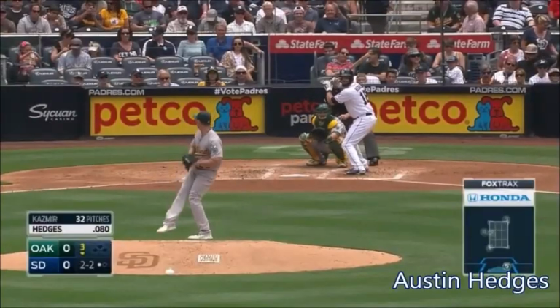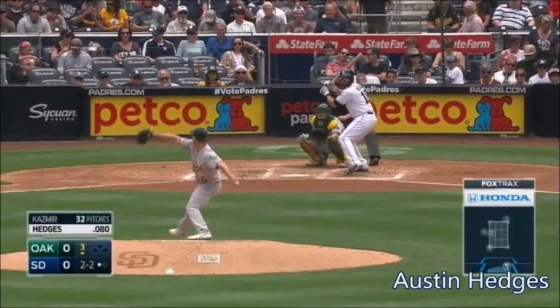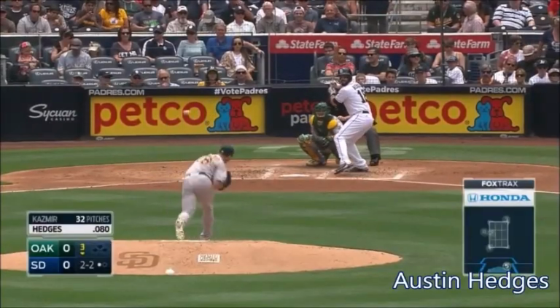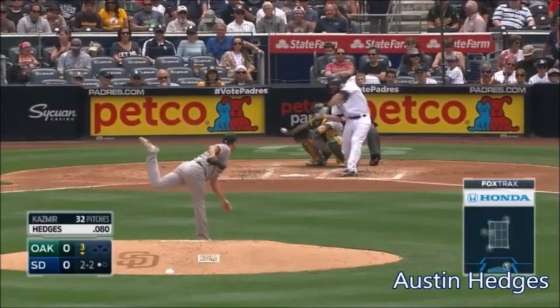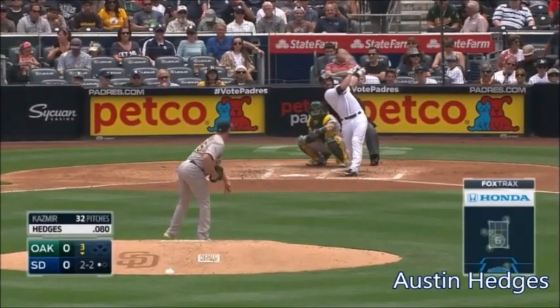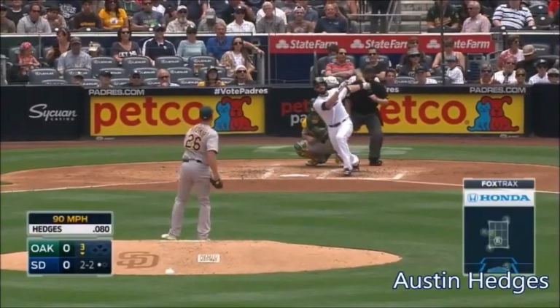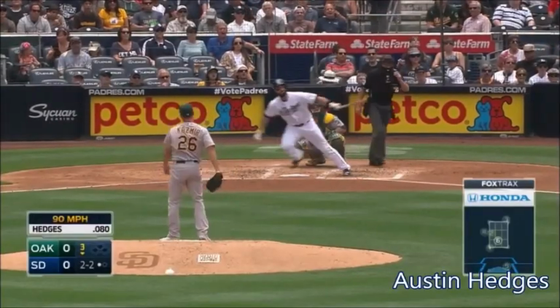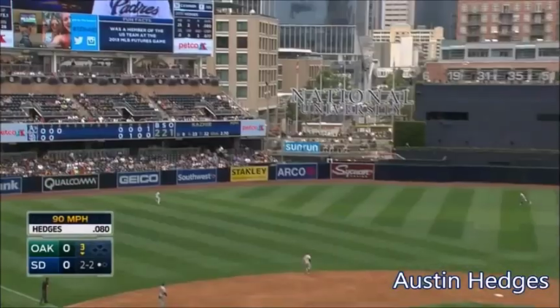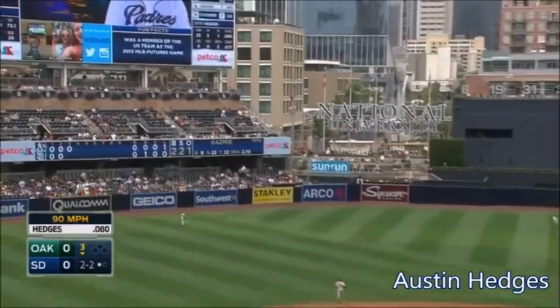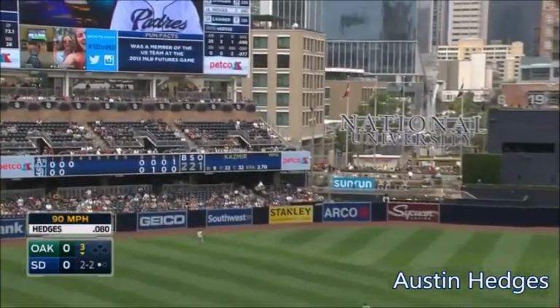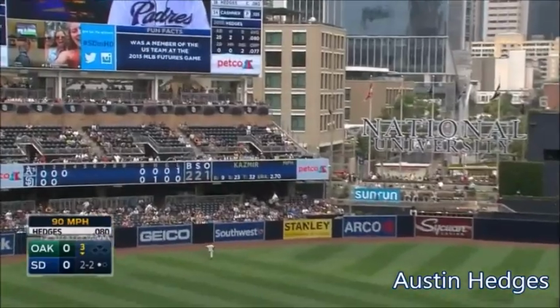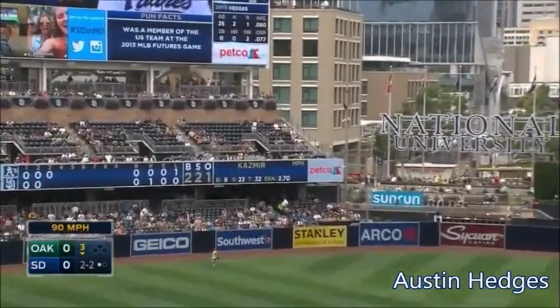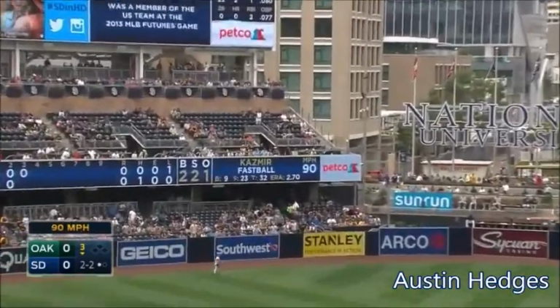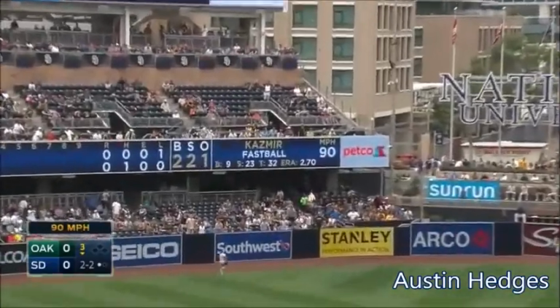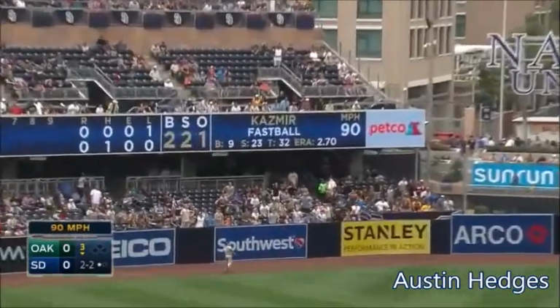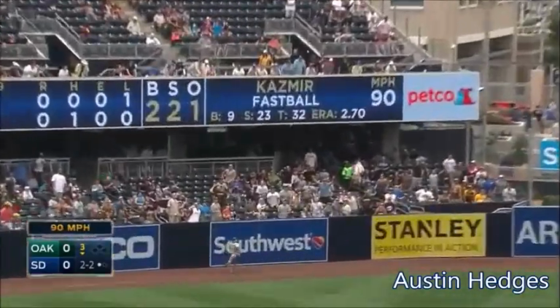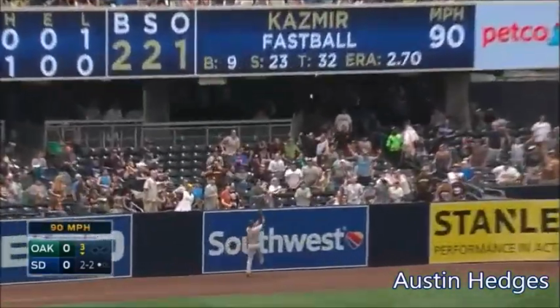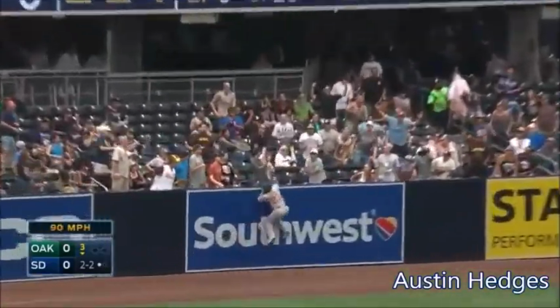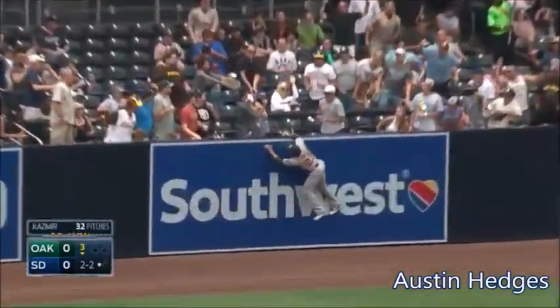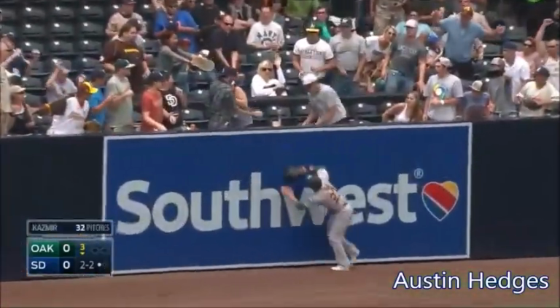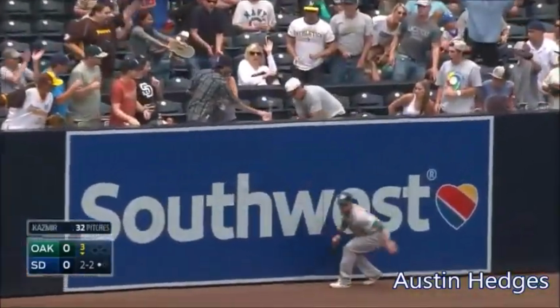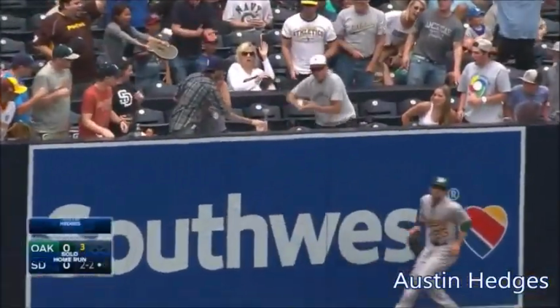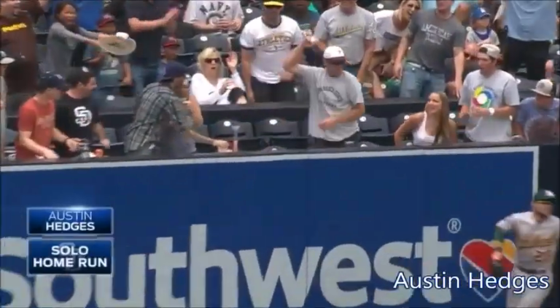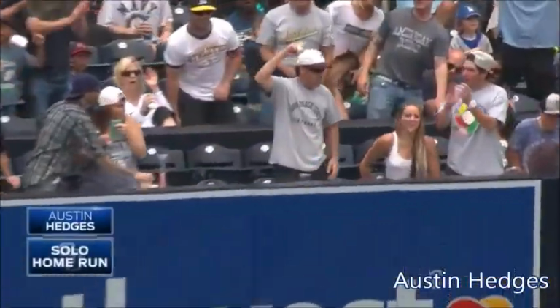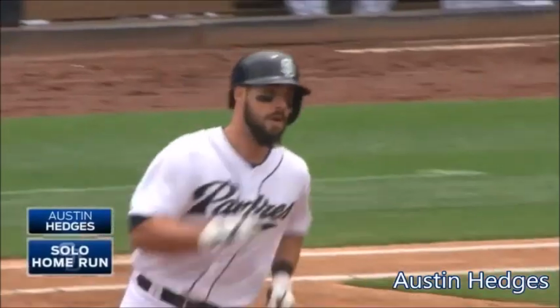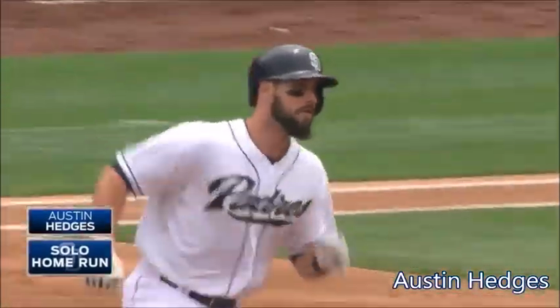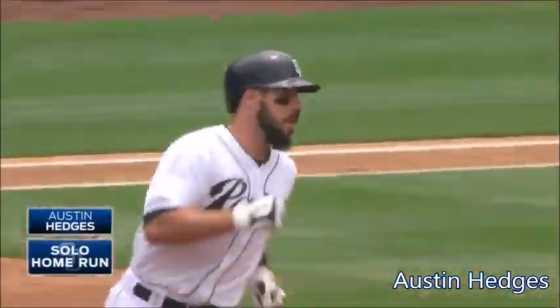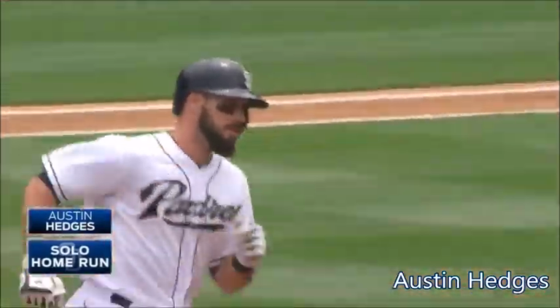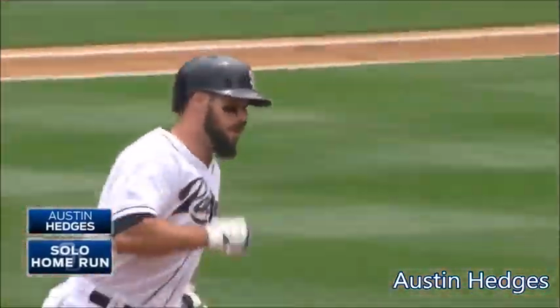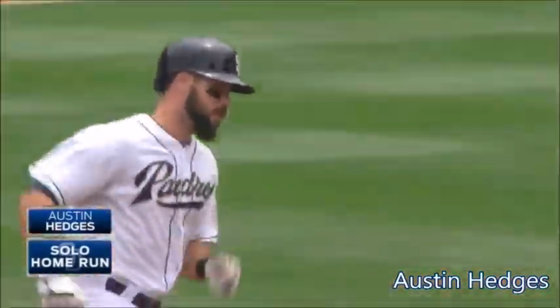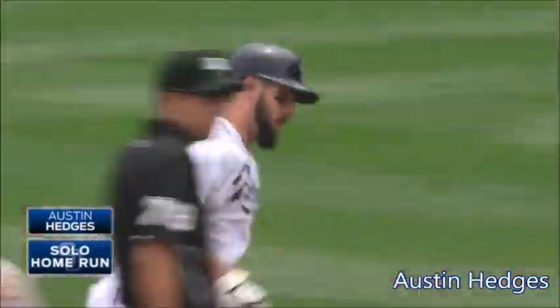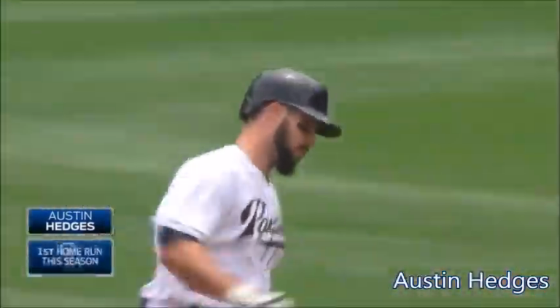They set up inside on Hedges and leave it over the plate and it's out to left. And it's back. And it's gone. First big league homer for Austin Hedges.